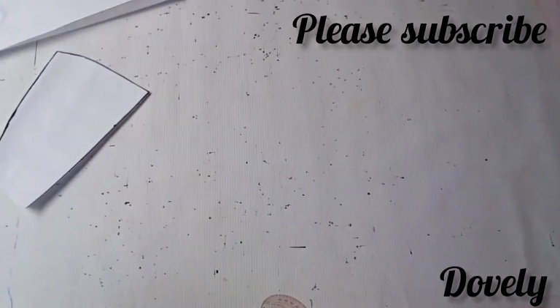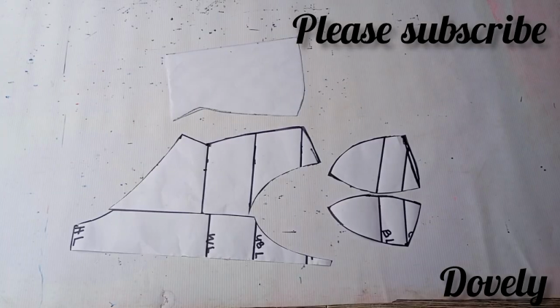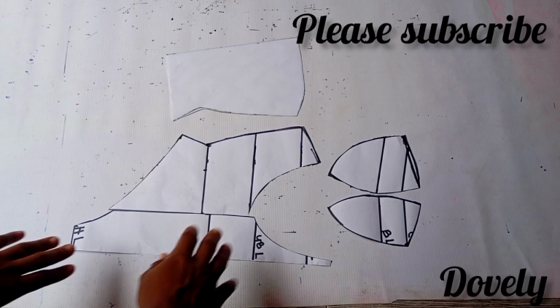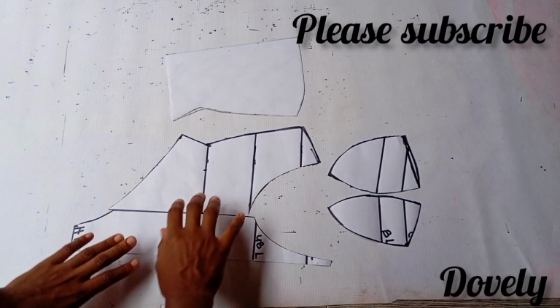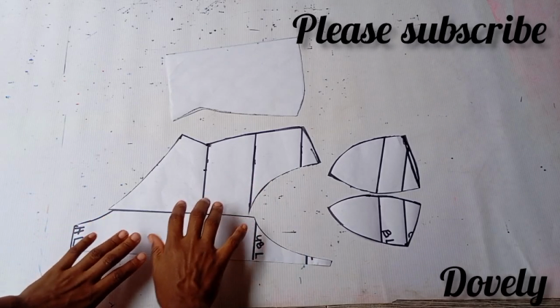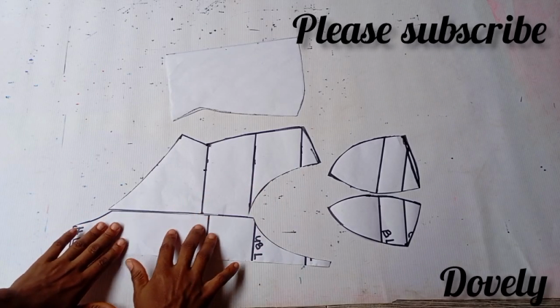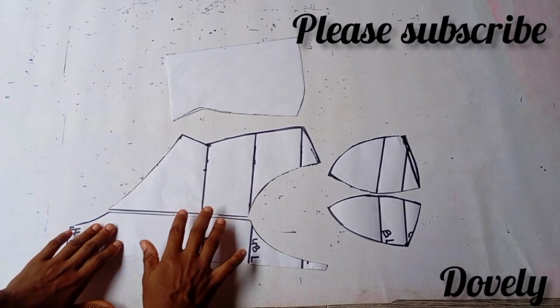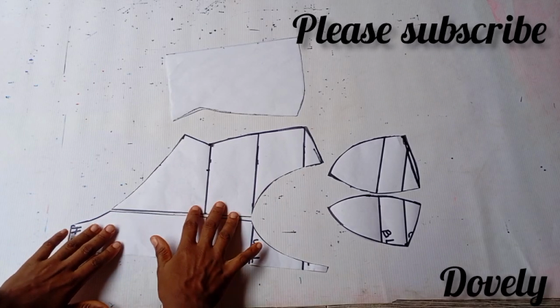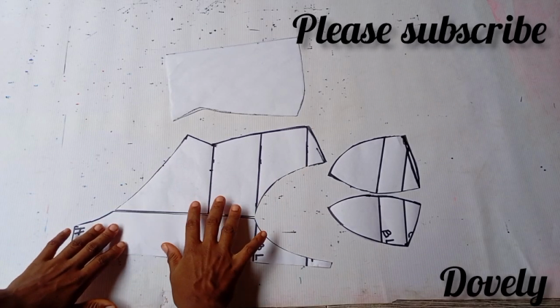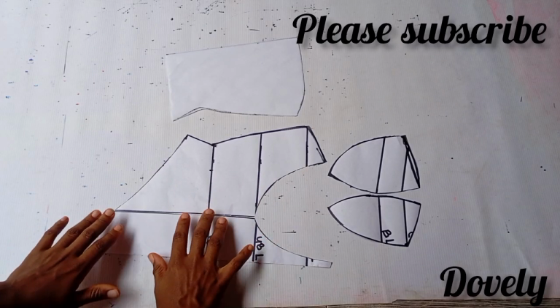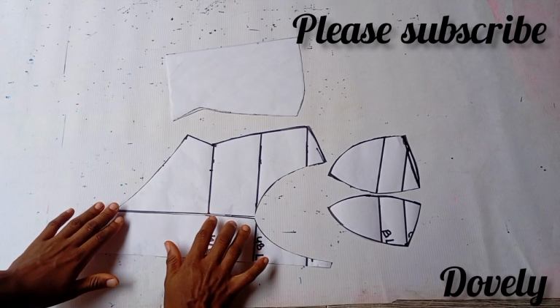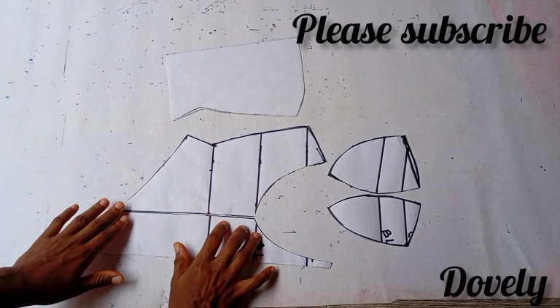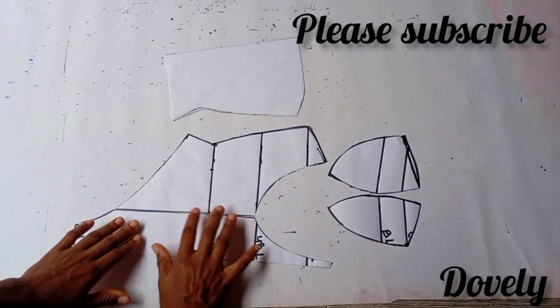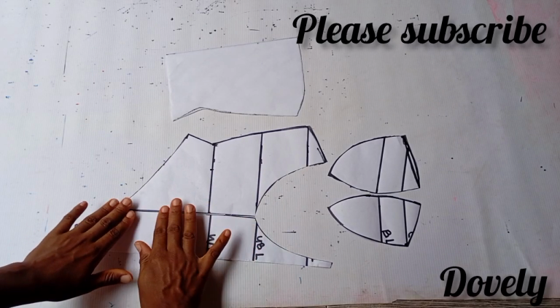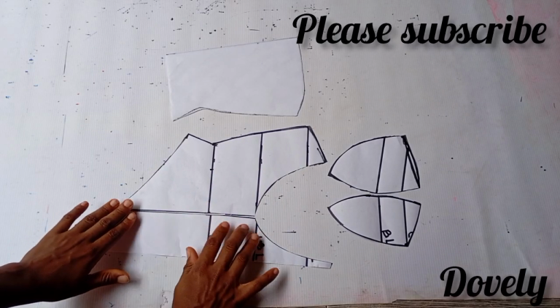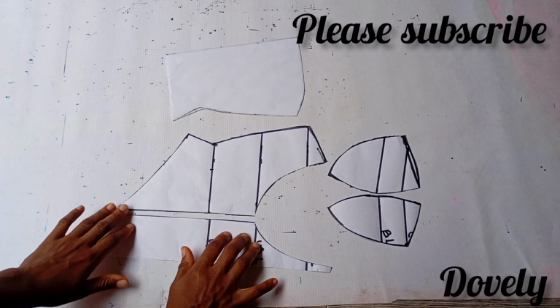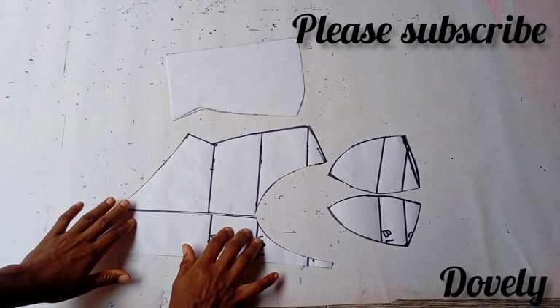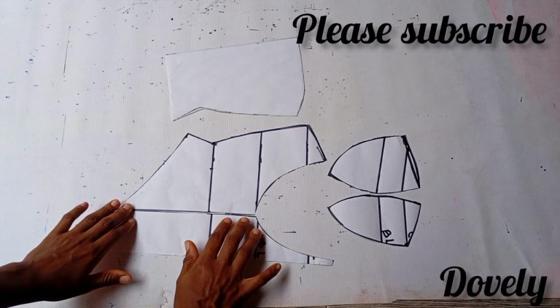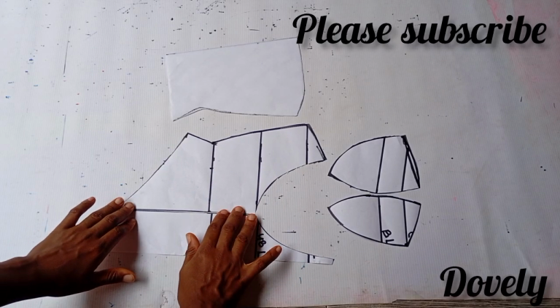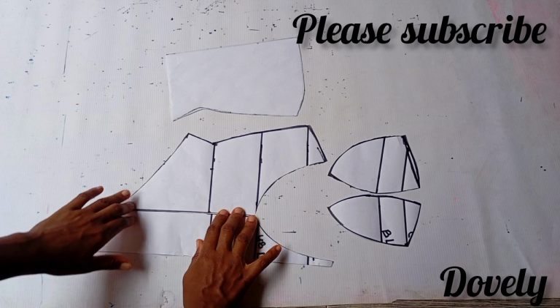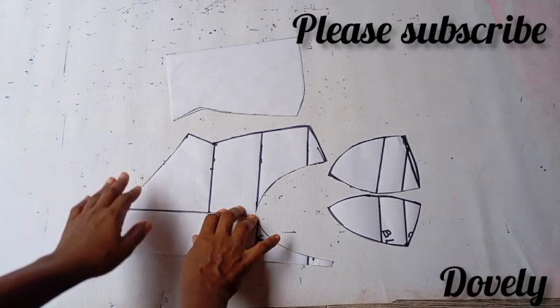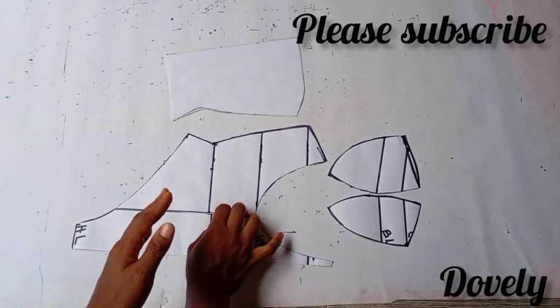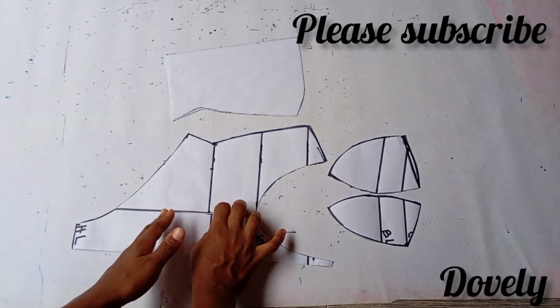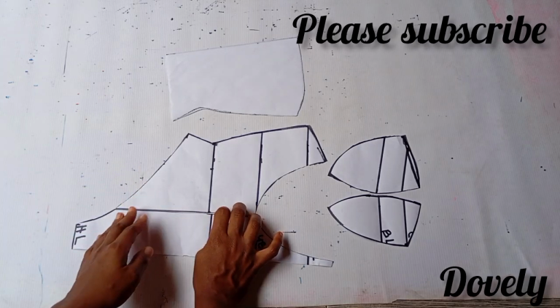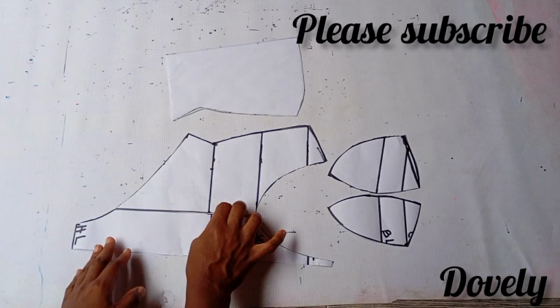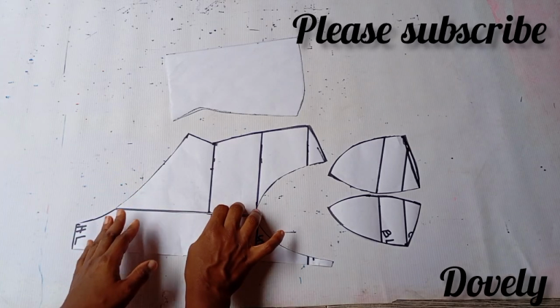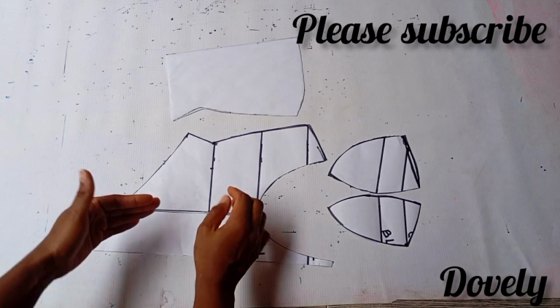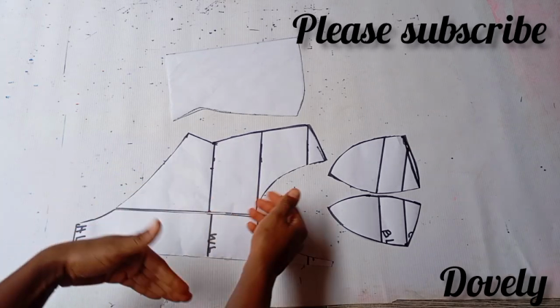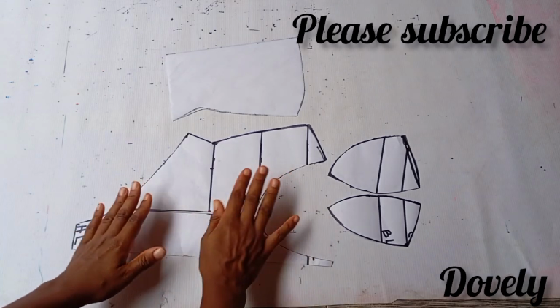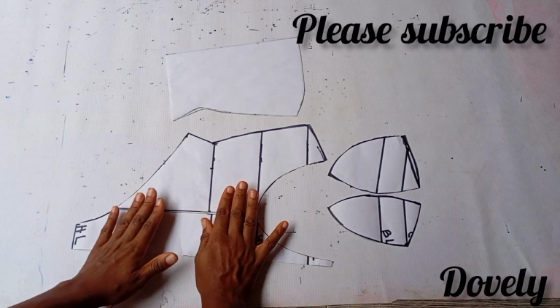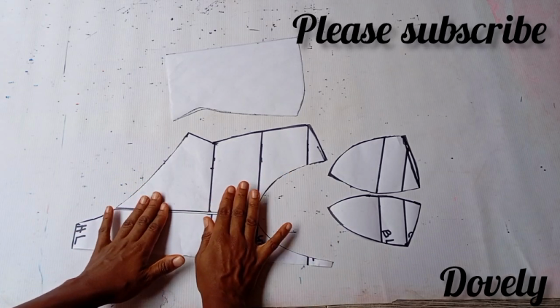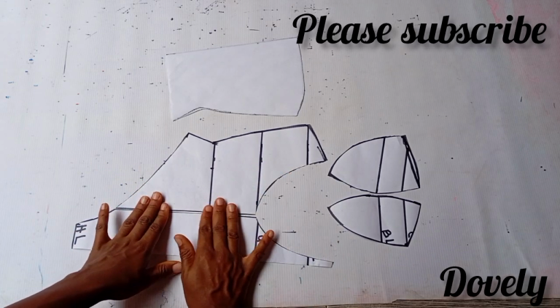After drafting the pattern, this is what it looks like. I'm going to tape these two pieces together so that it becomes one. When cutting on my fabric, I'll fold my fabric into two.